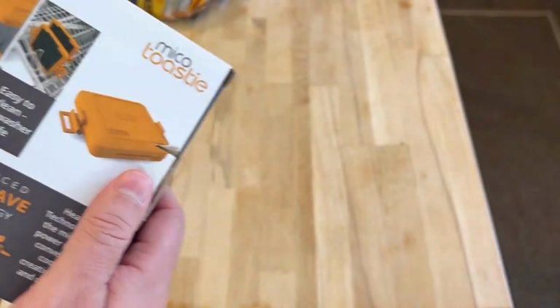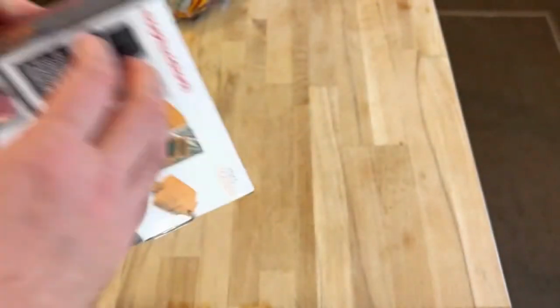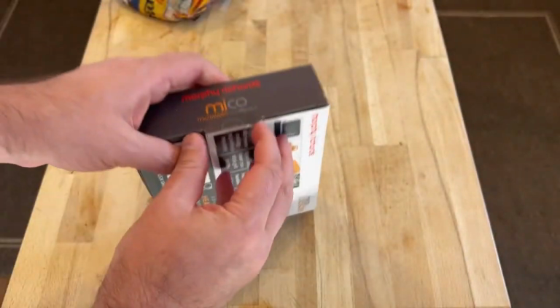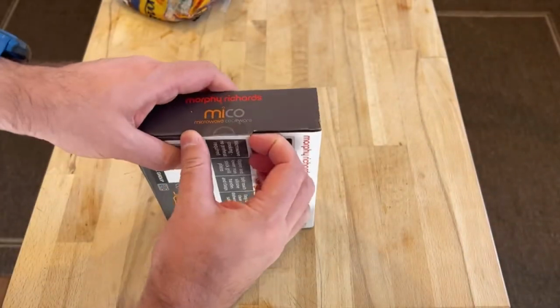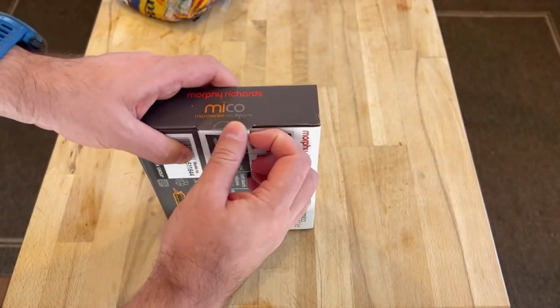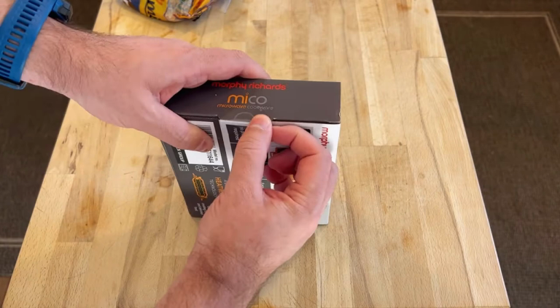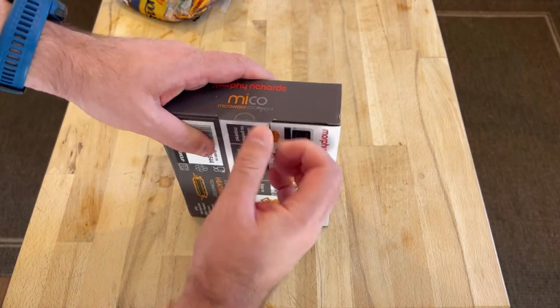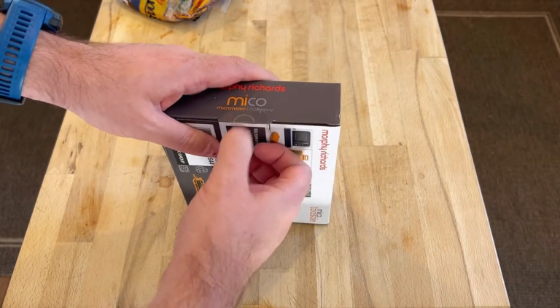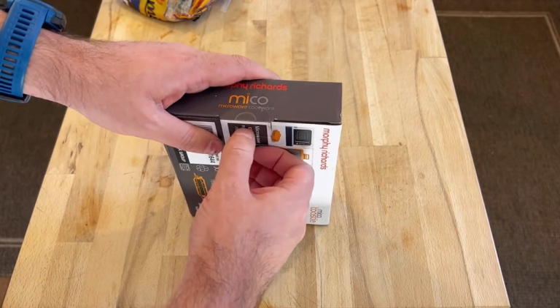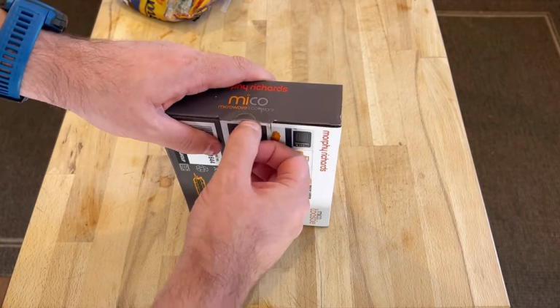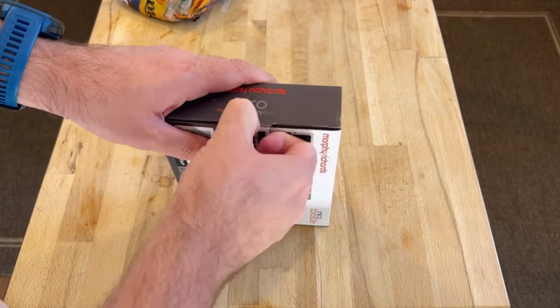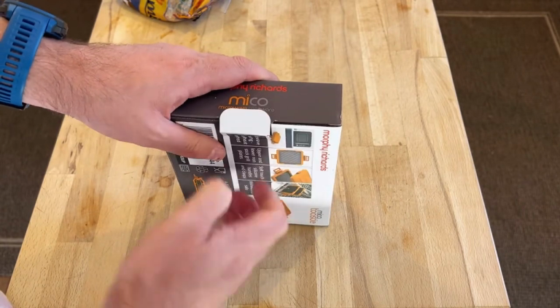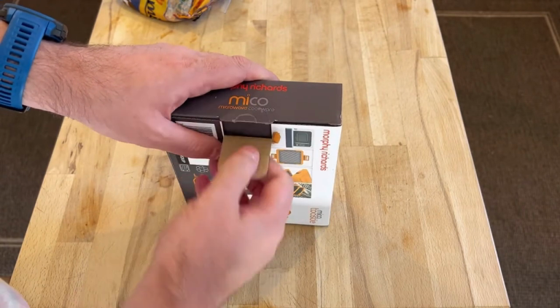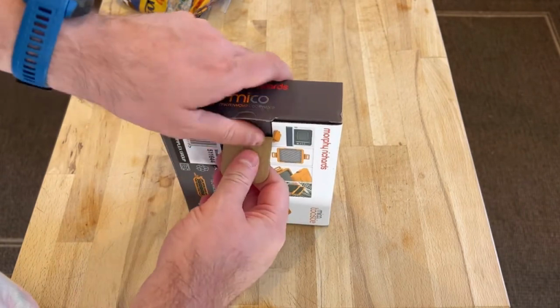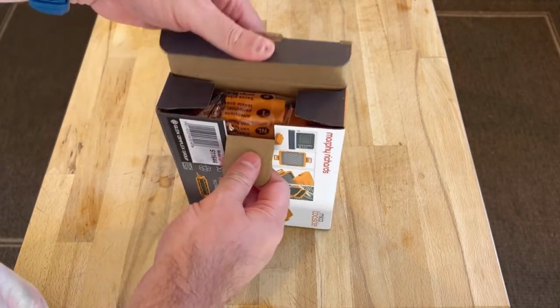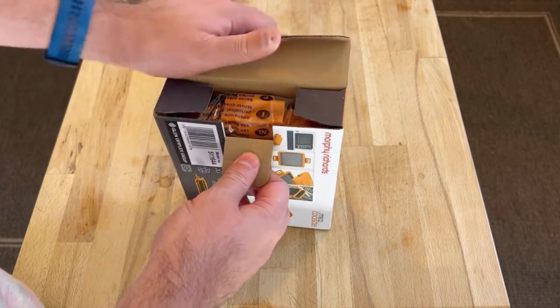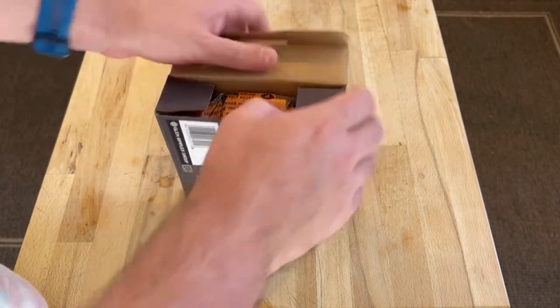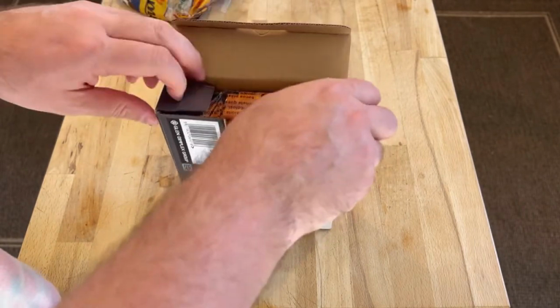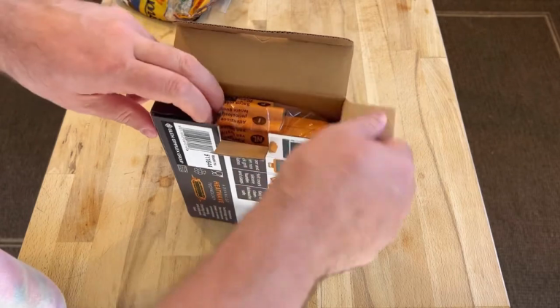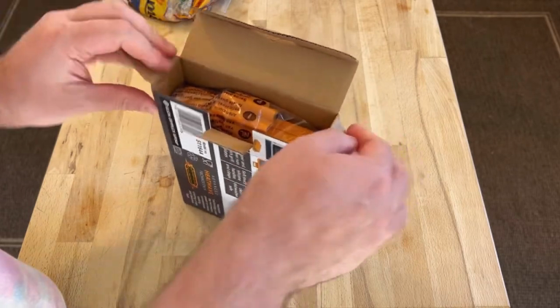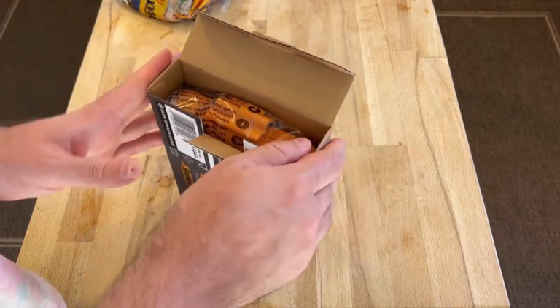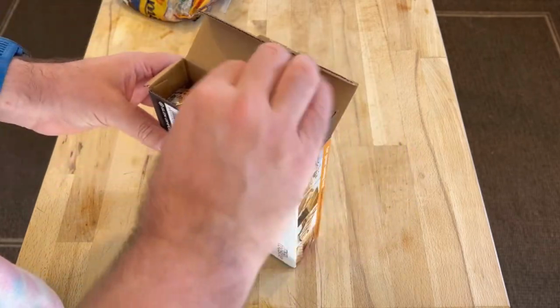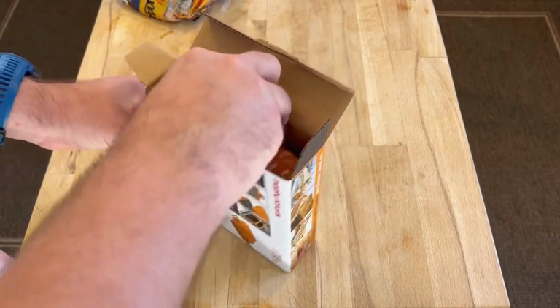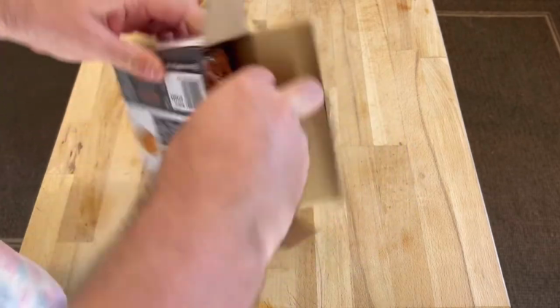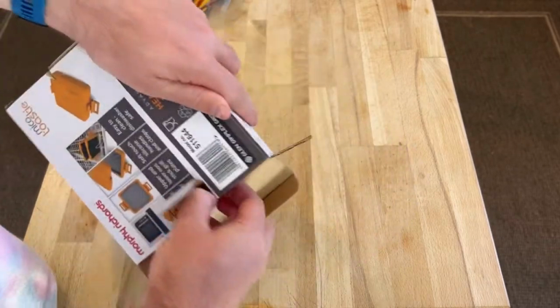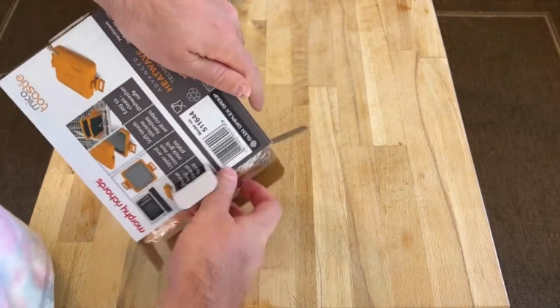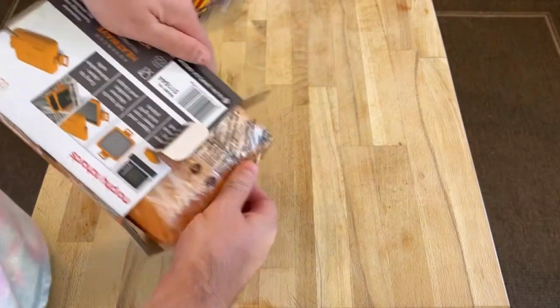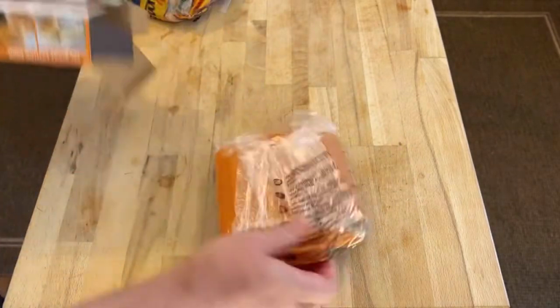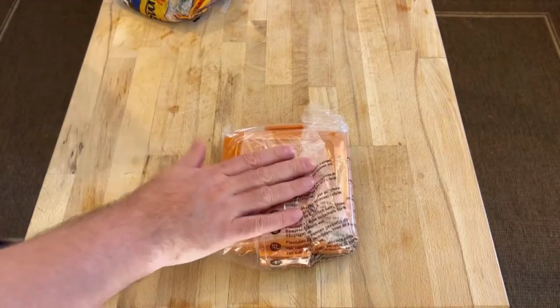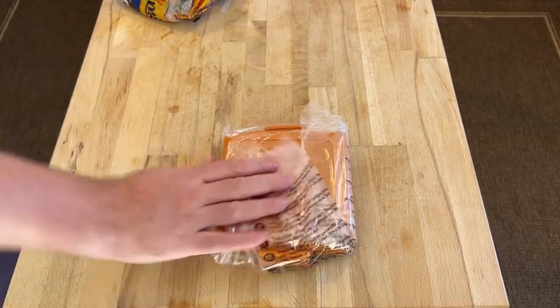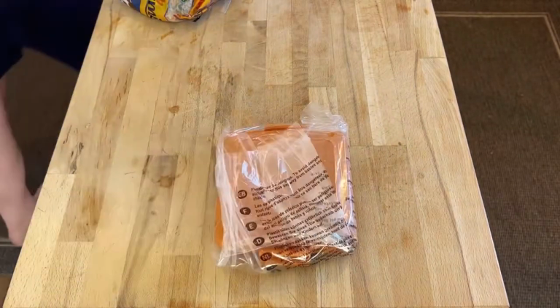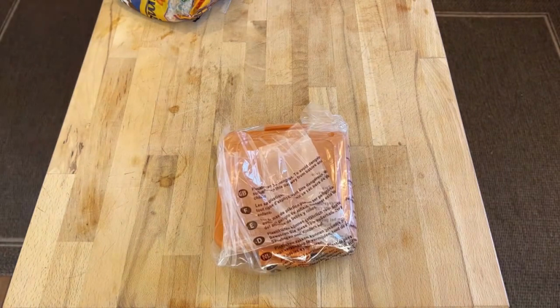This was a Prime Day thing which I purchased and we're going to see if it makes anything worth eating. So first we're going to try toasted sandwiches — just sticking to toasted sandwiches first.